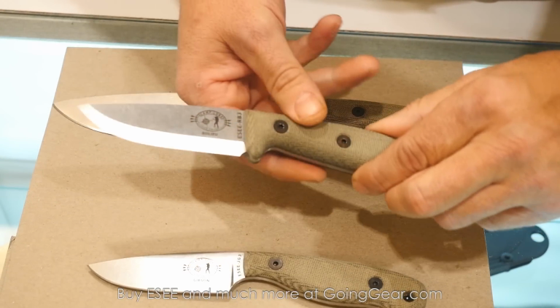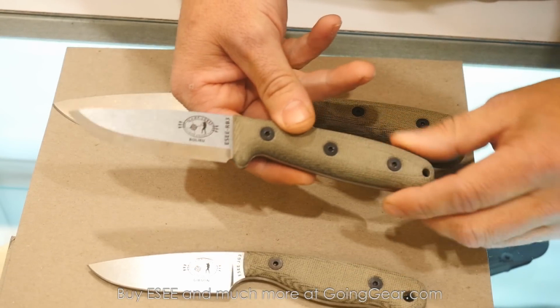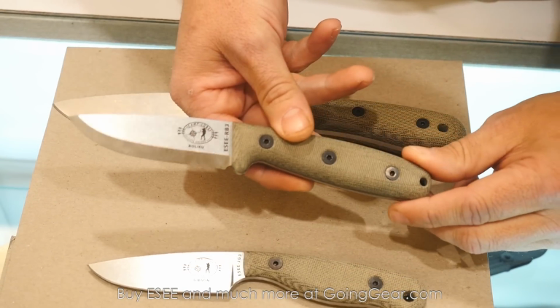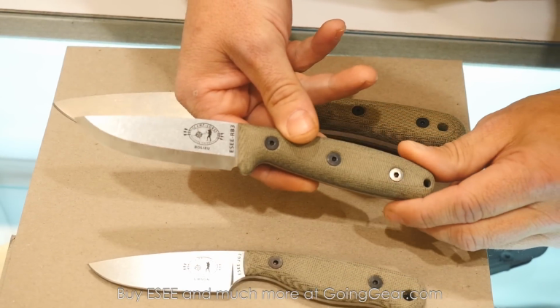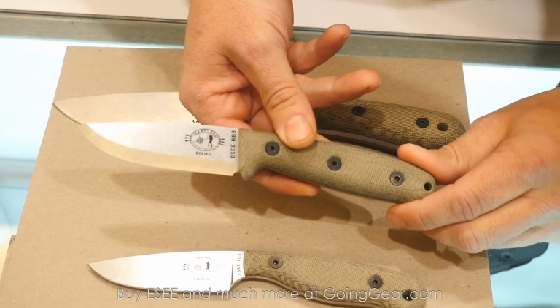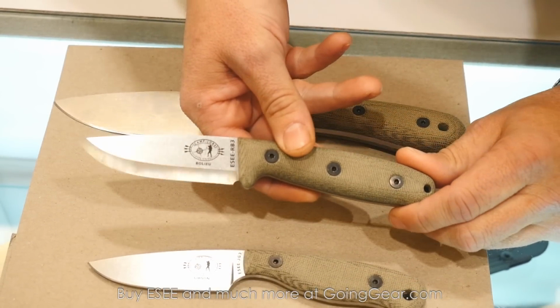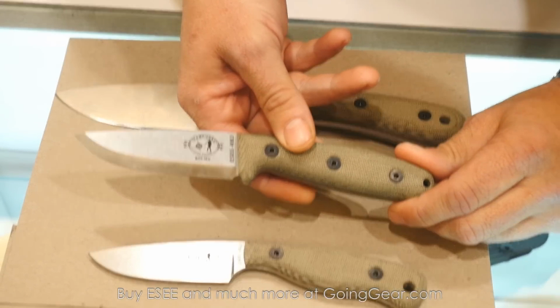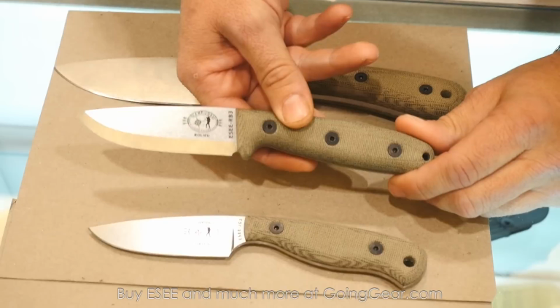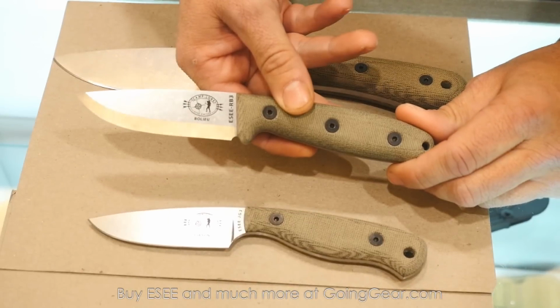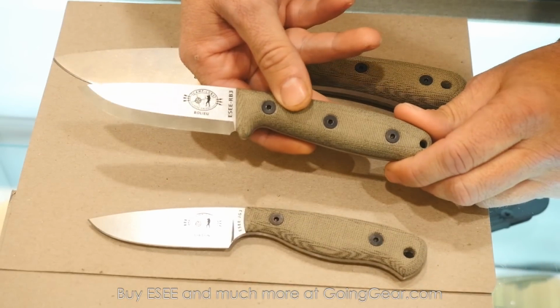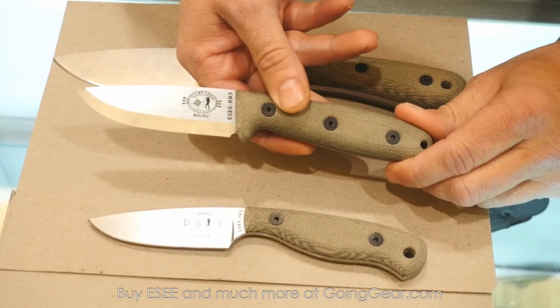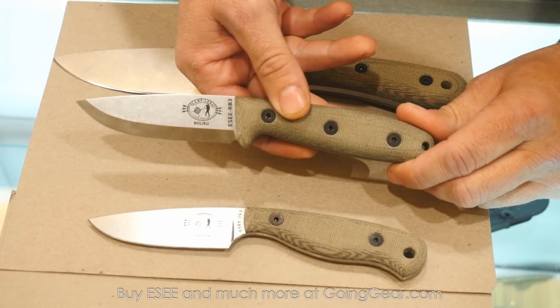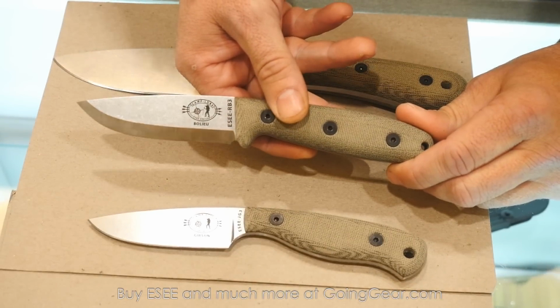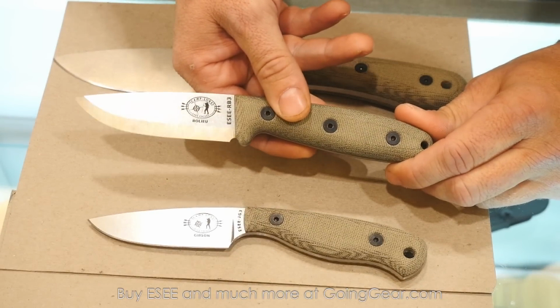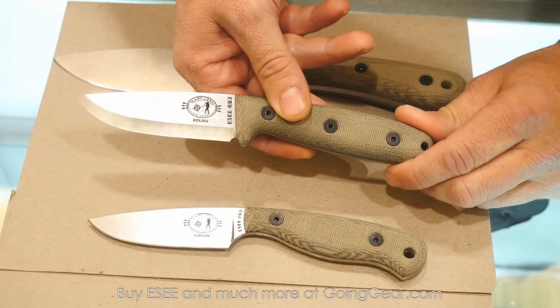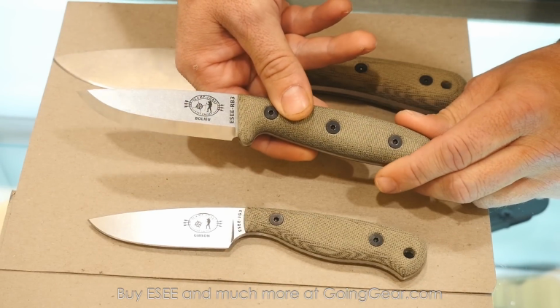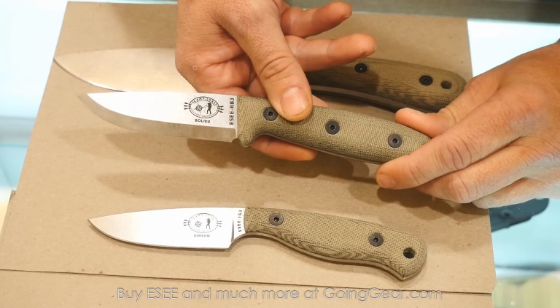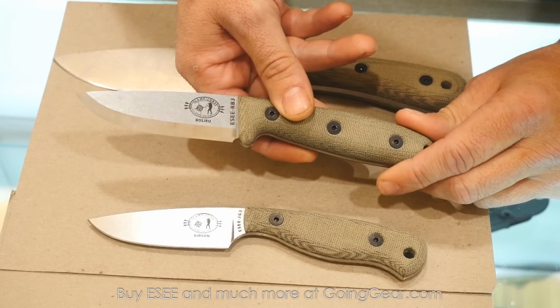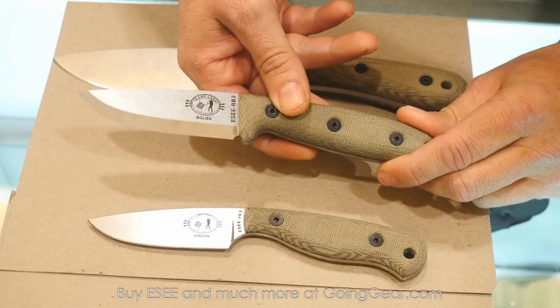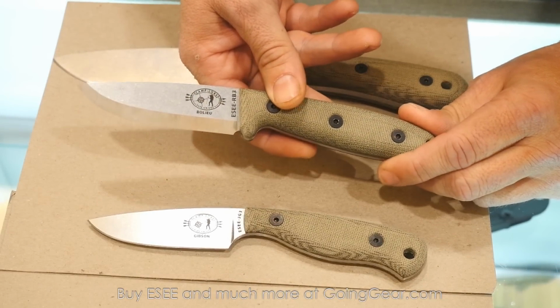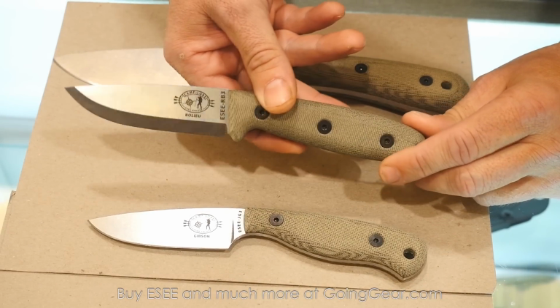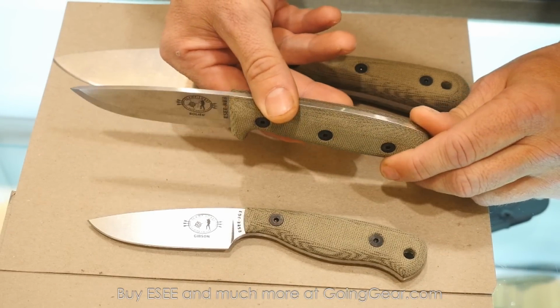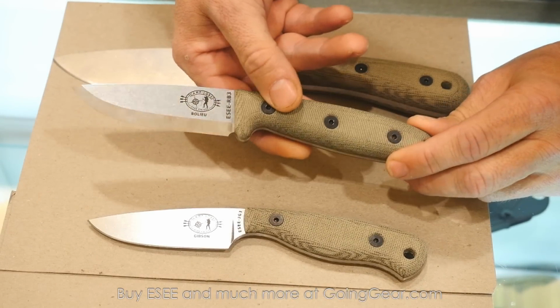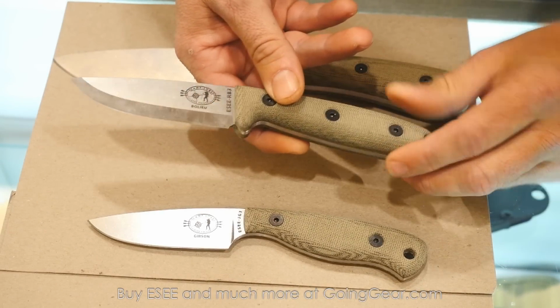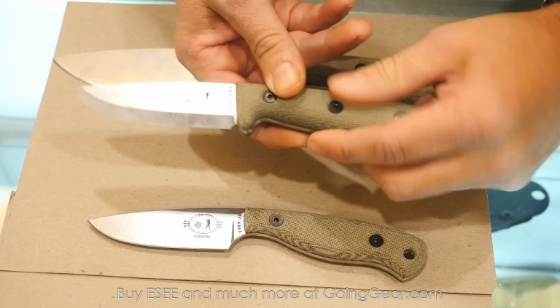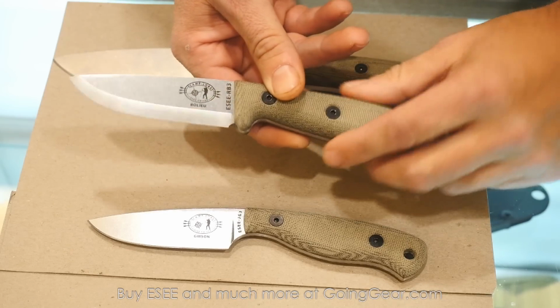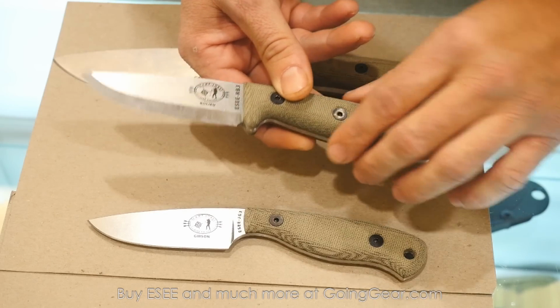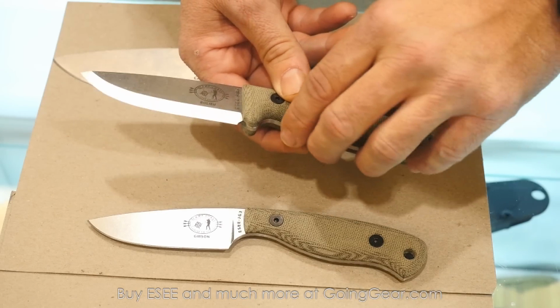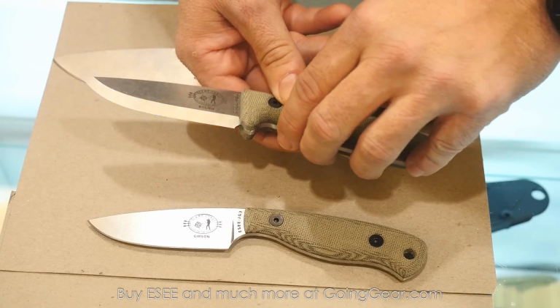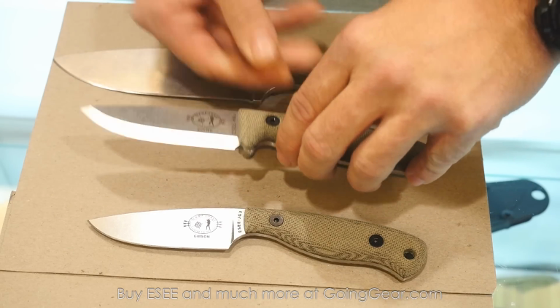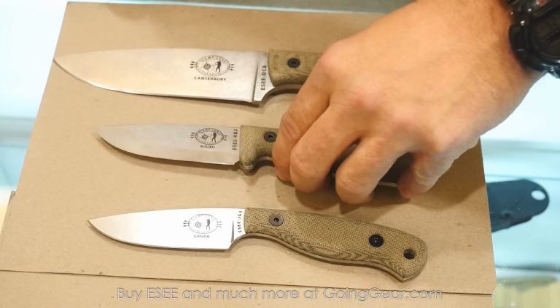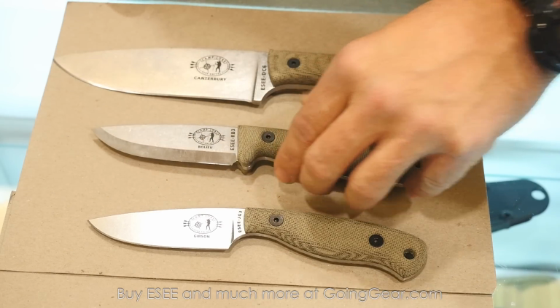Next up is the RB-3. One of our instructors, Reuben Beaulieu, designed this — more along the lines of a traditional Scandi, general bushcraft knife. Rounded scales — a lot of people are excited about that coming out.